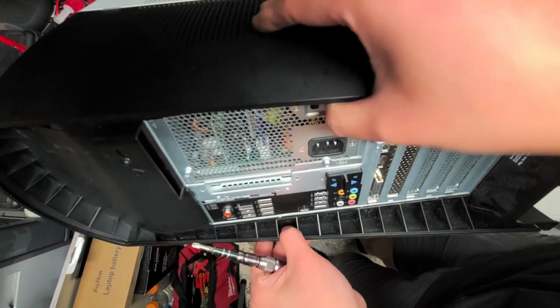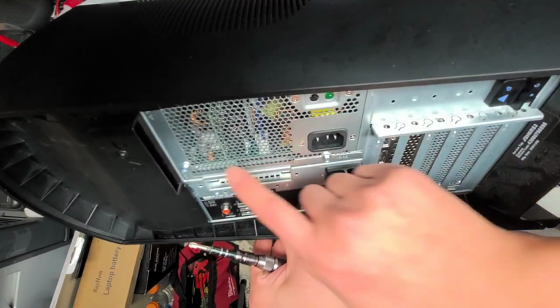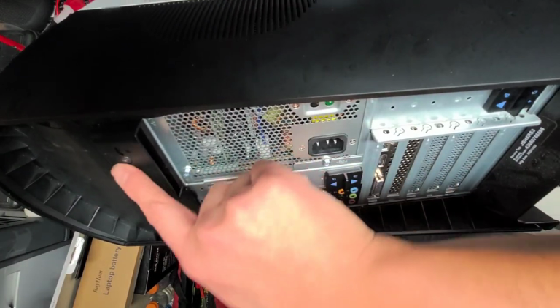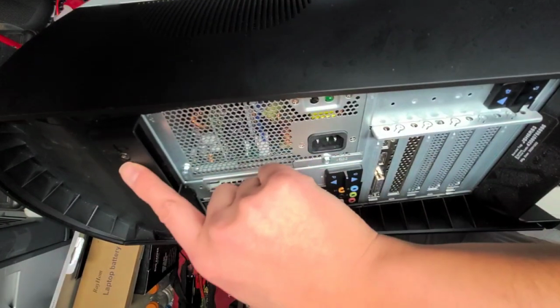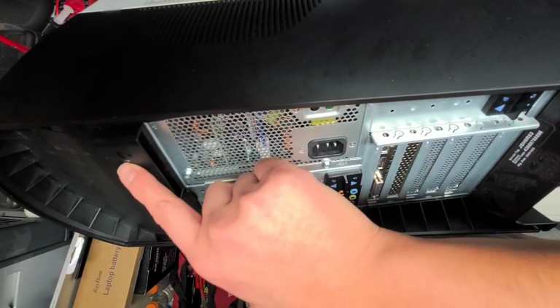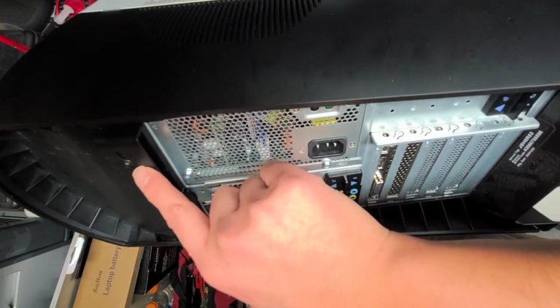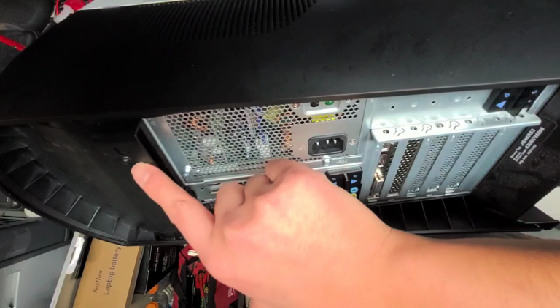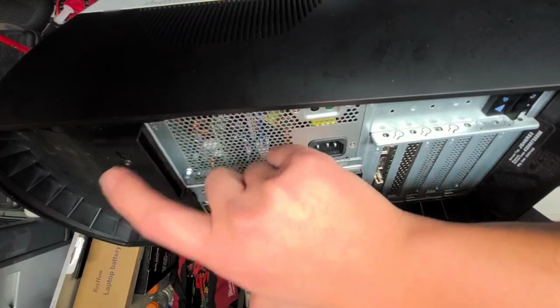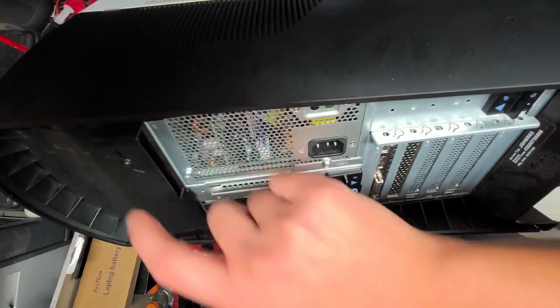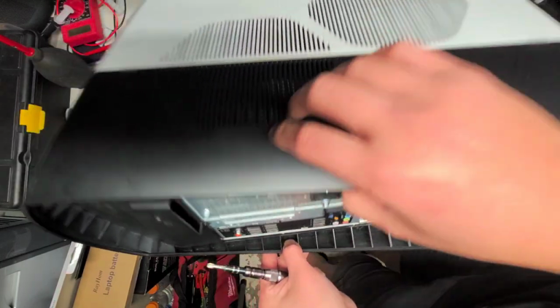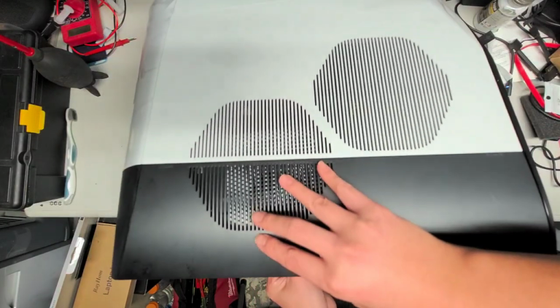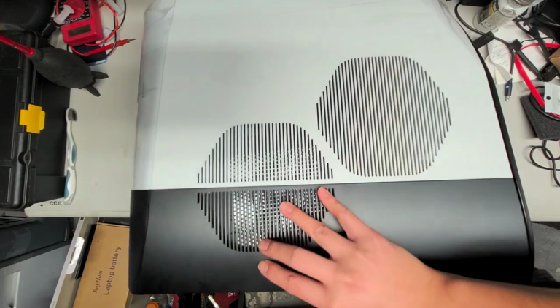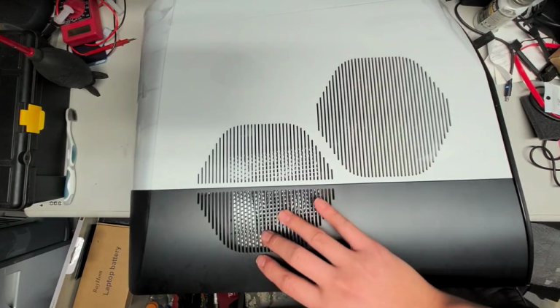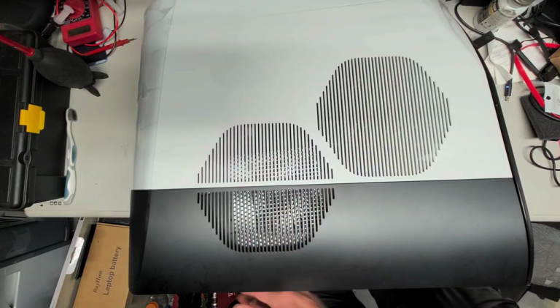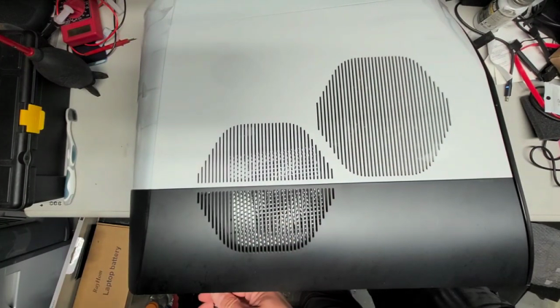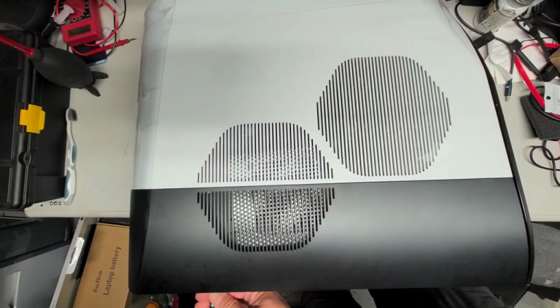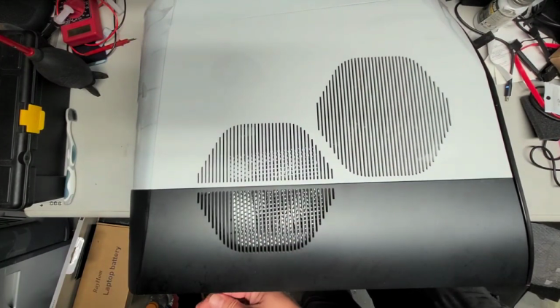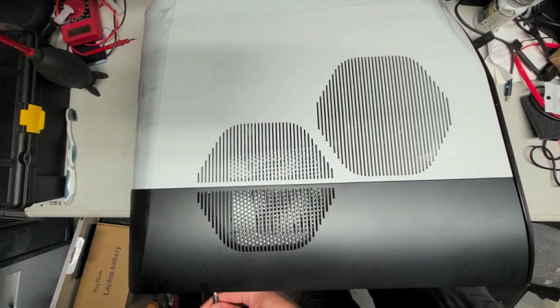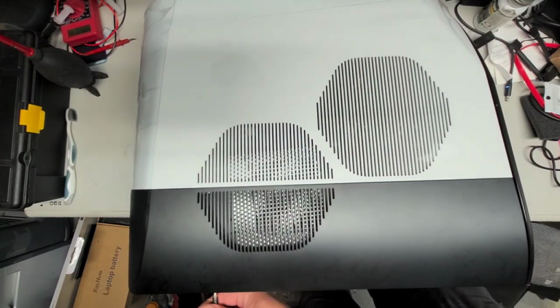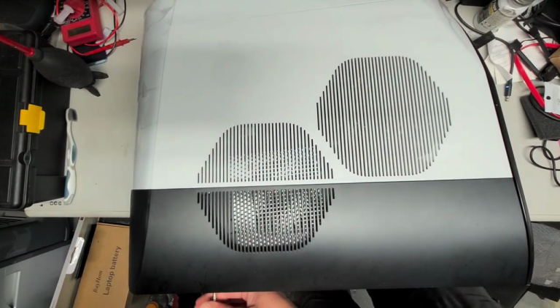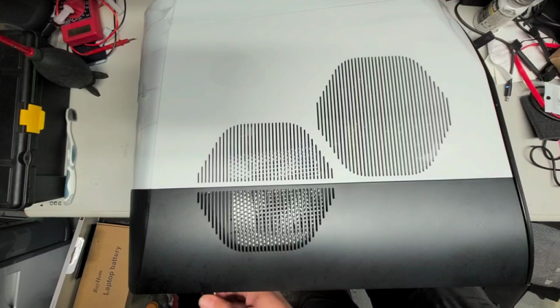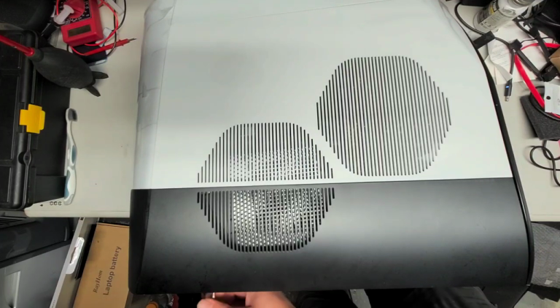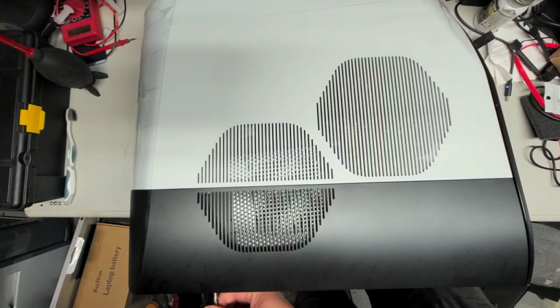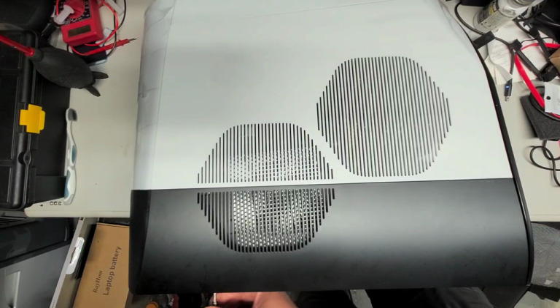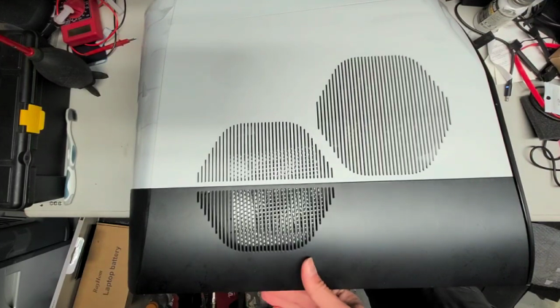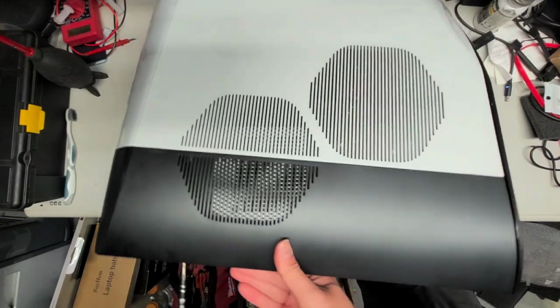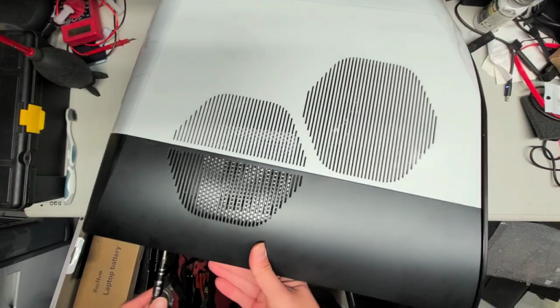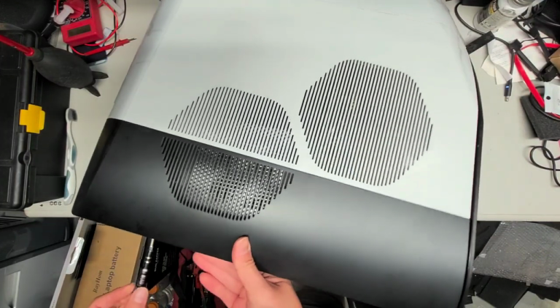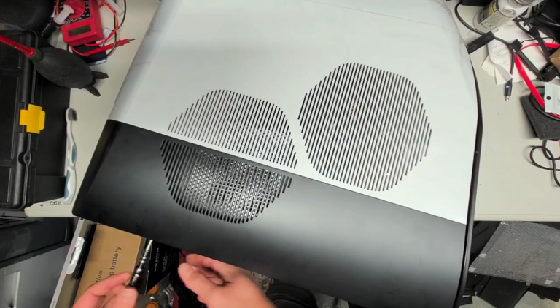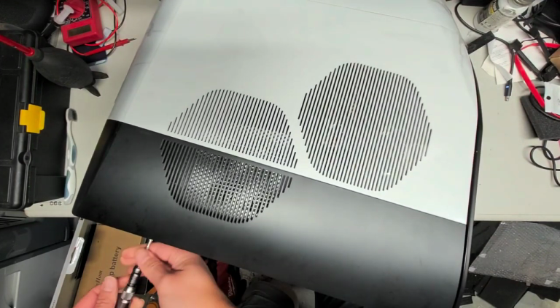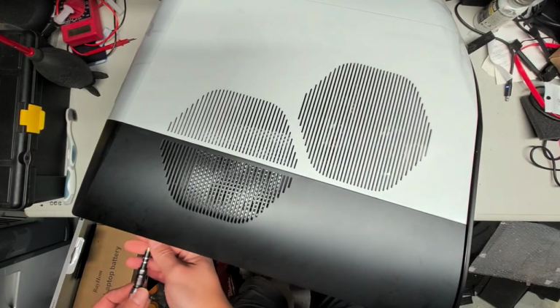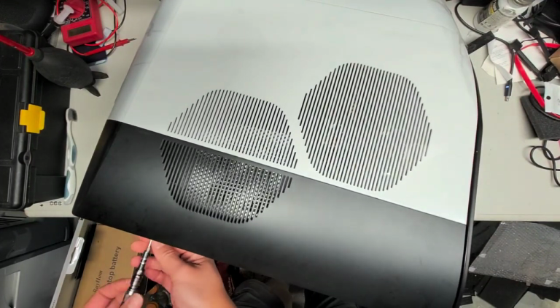Go to the back here and there's a little screw. You want to remove that screw. I'm just taking this one screw out.